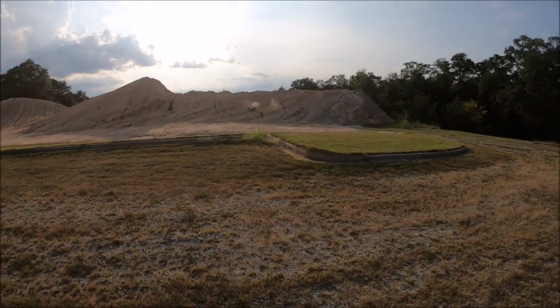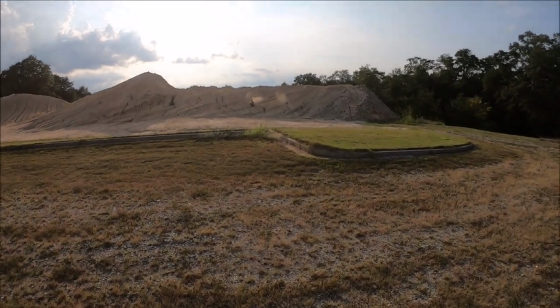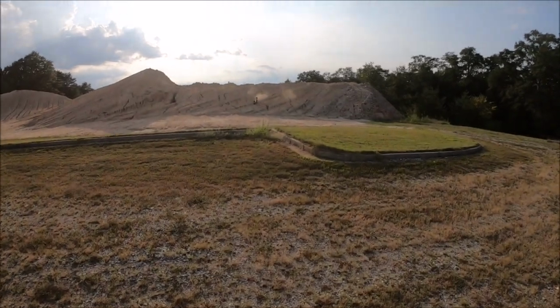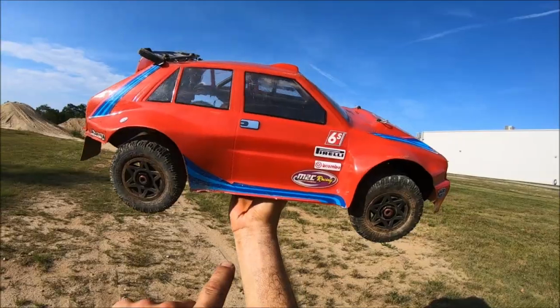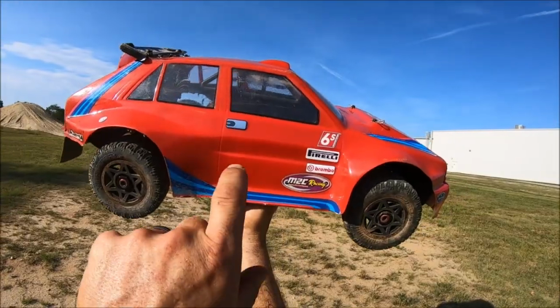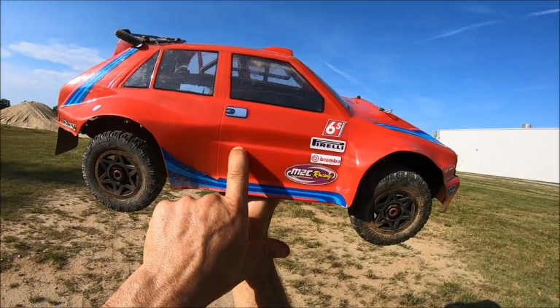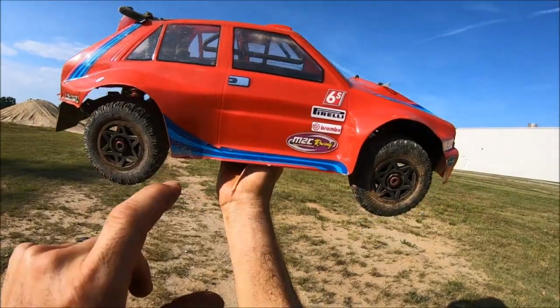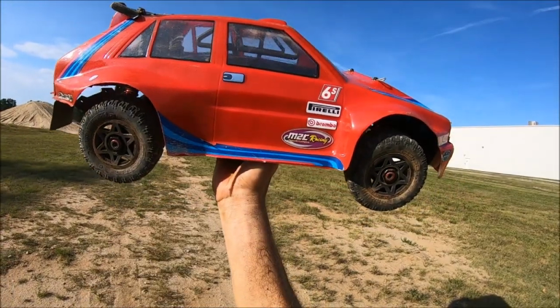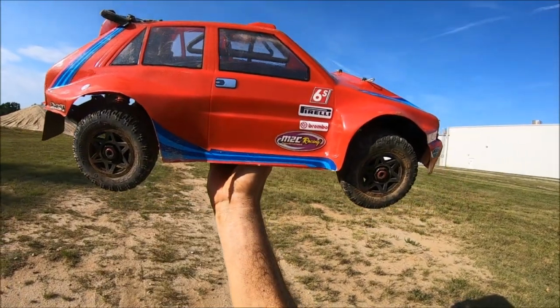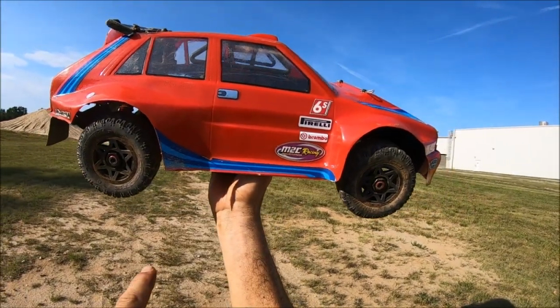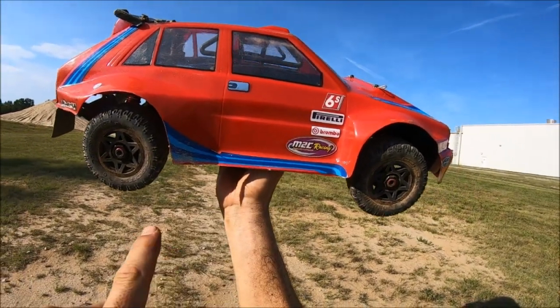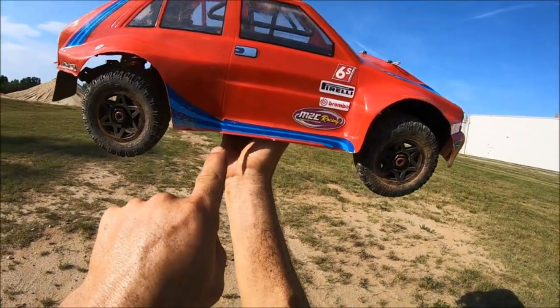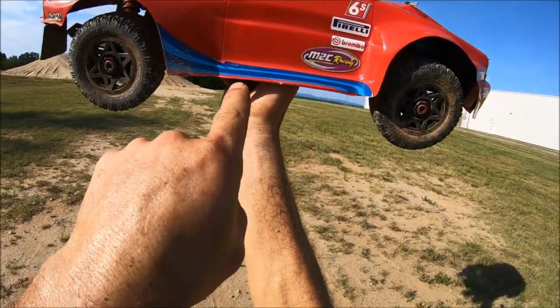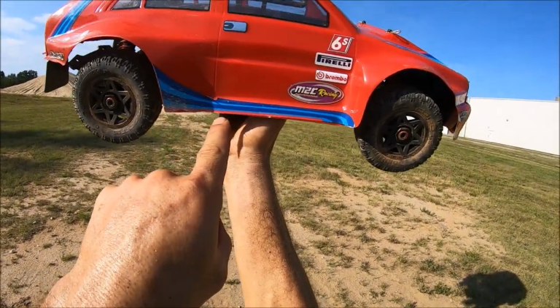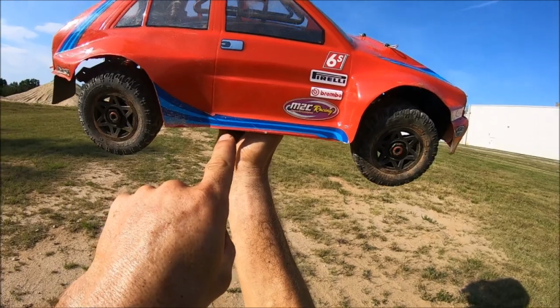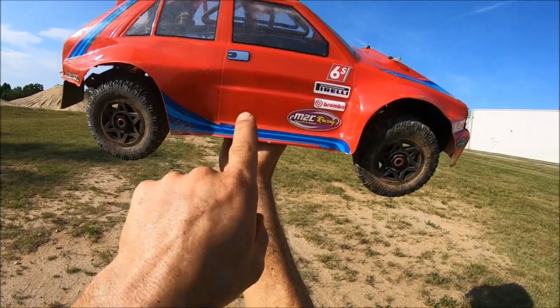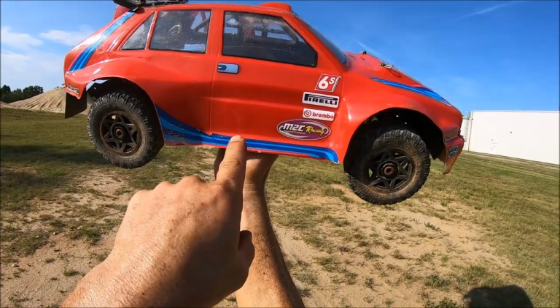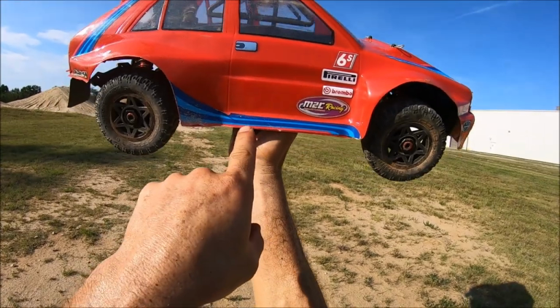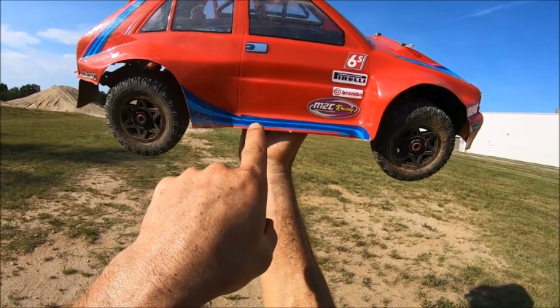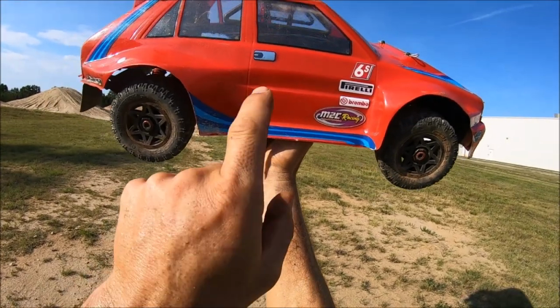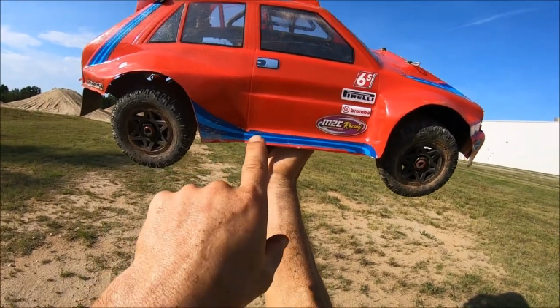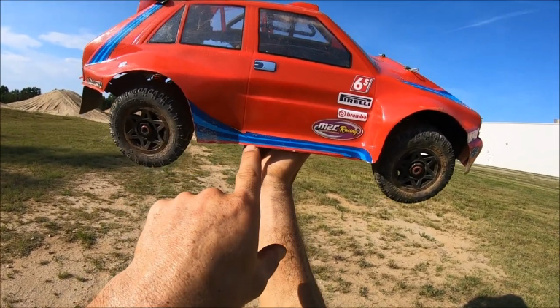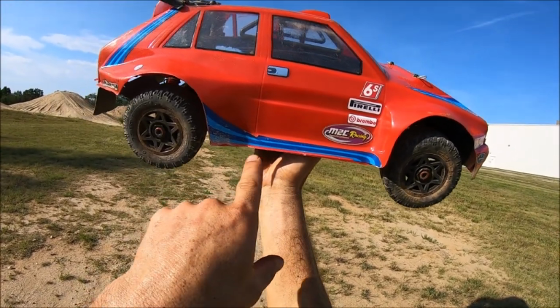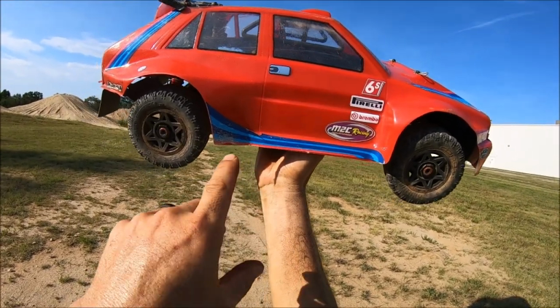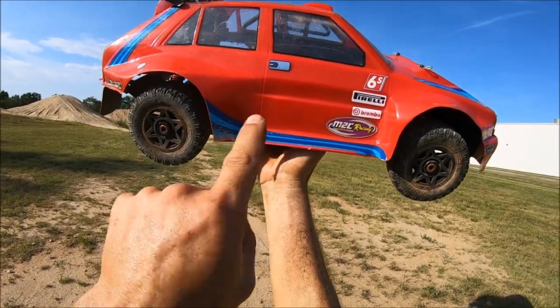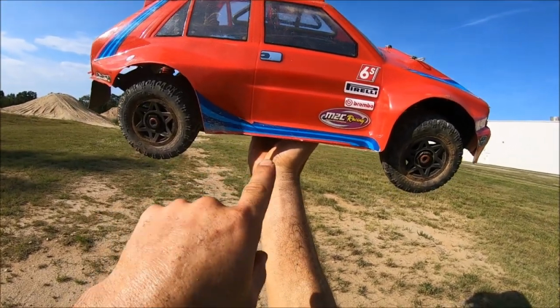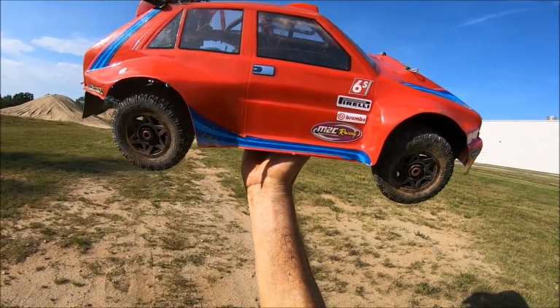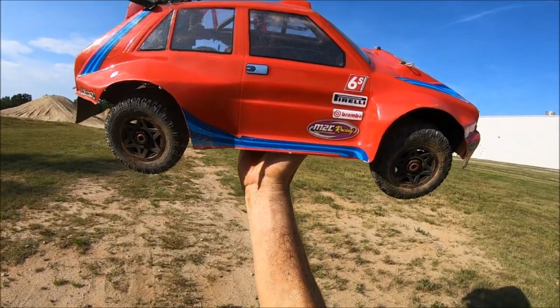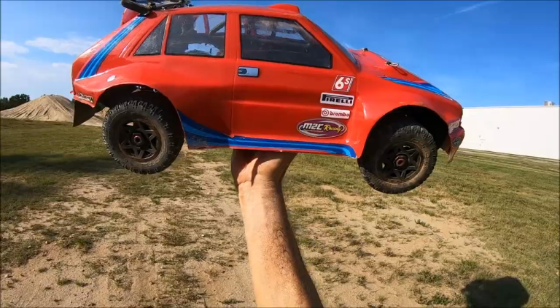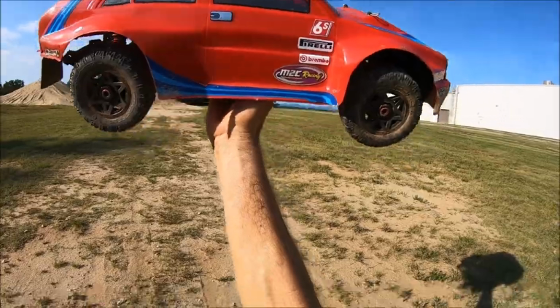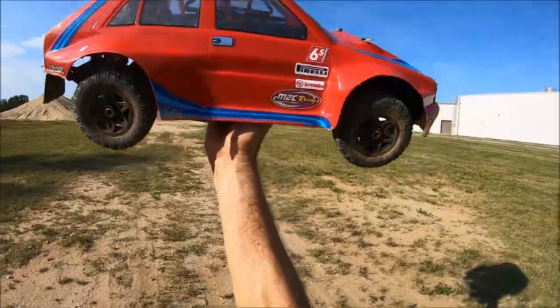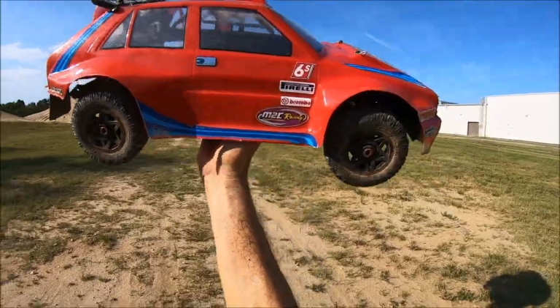Alright guys, I got the rally car out. Thought I'd give her a quick rip while I'm out here. It's been a long time since I've ran this car. I've got several videos on this thing if you want to see how I built it and some awesome rips with it. But I'm going to give her a quick little spin out here.